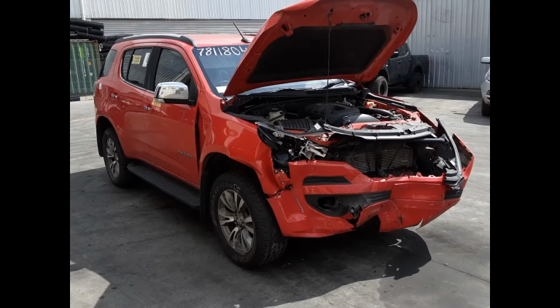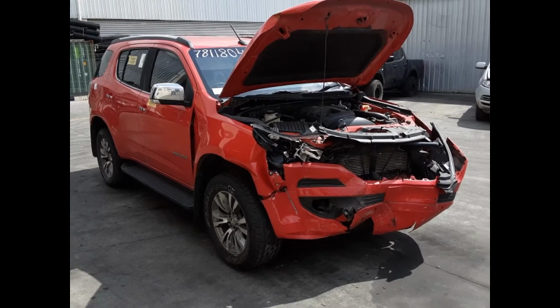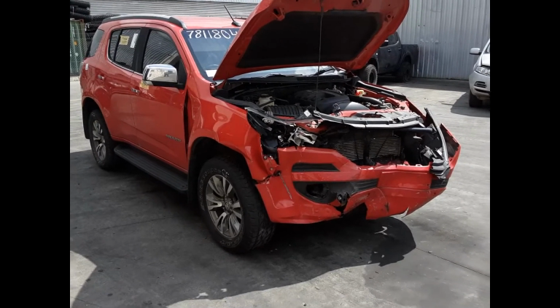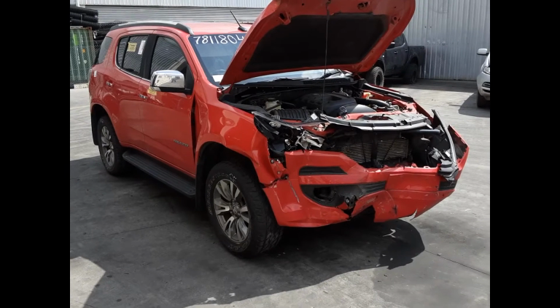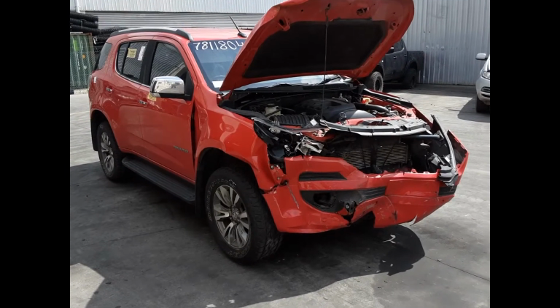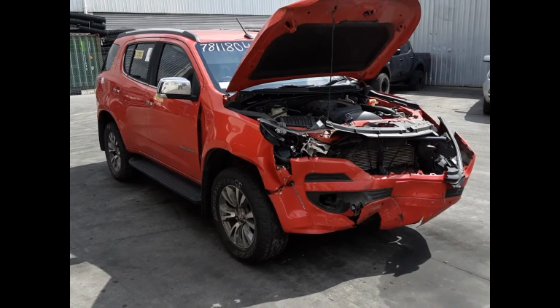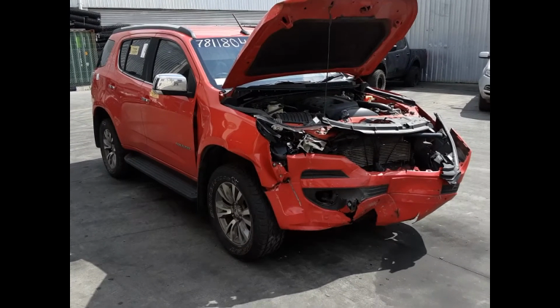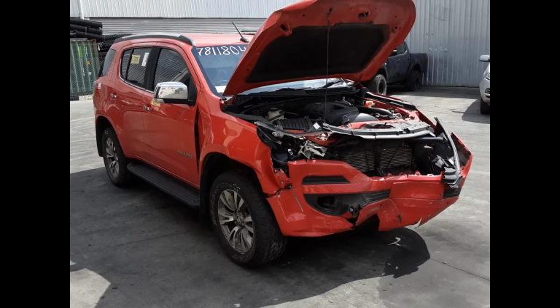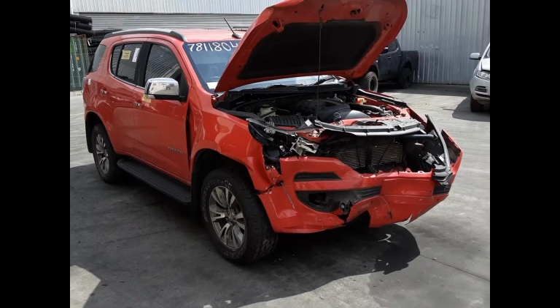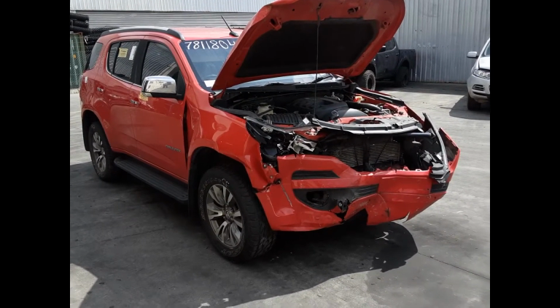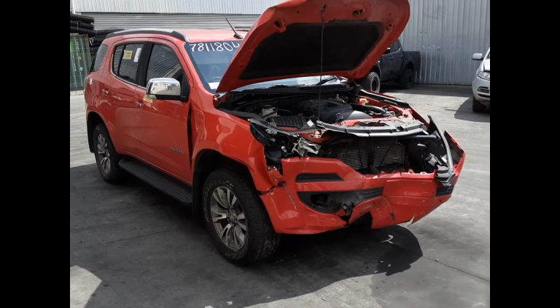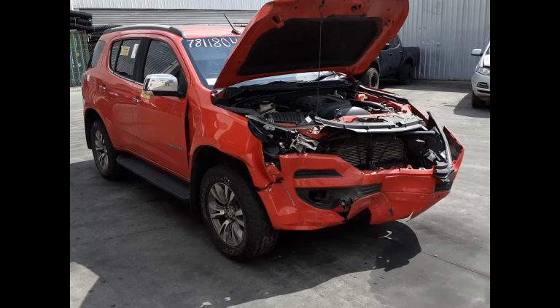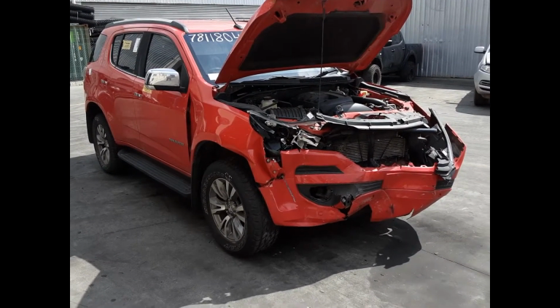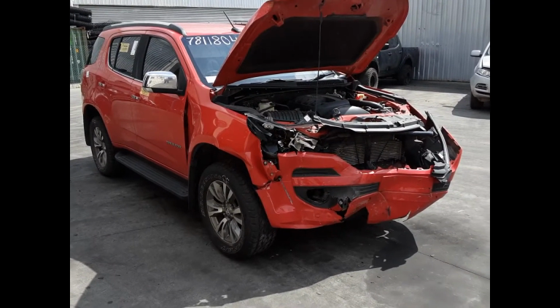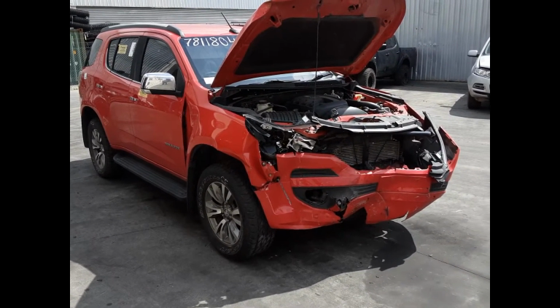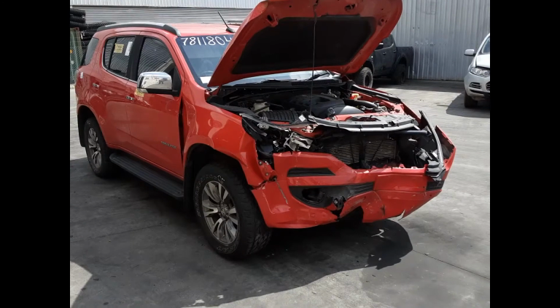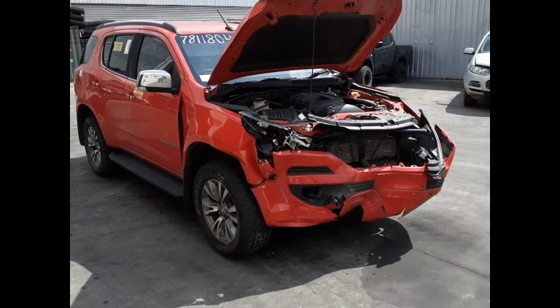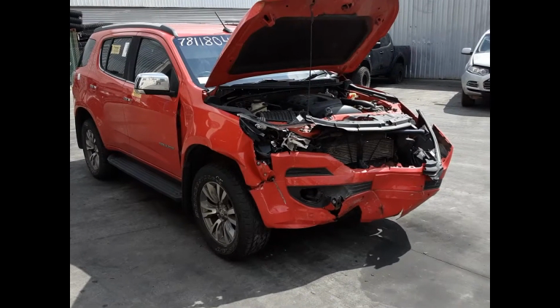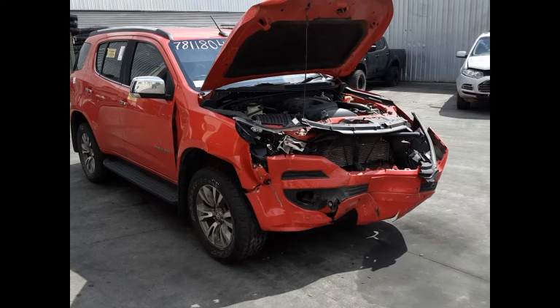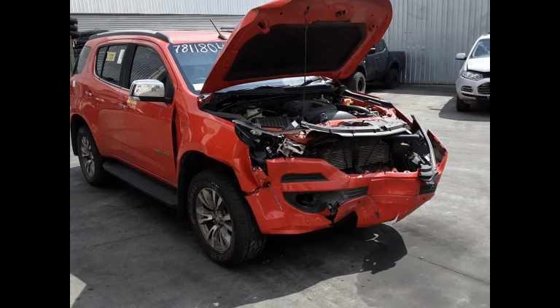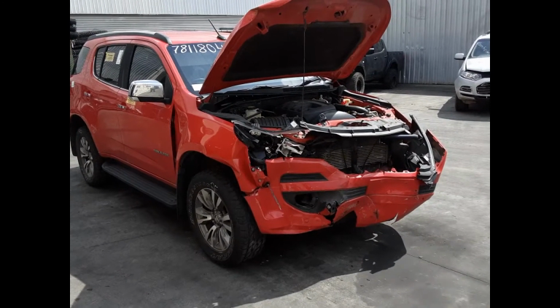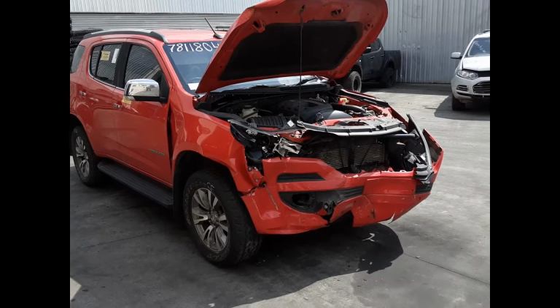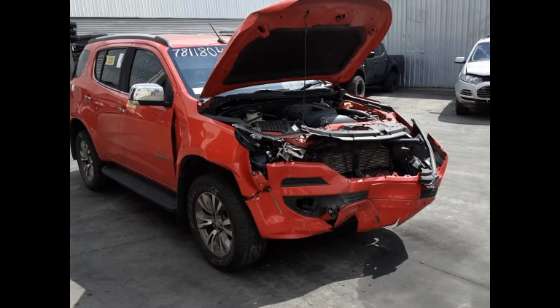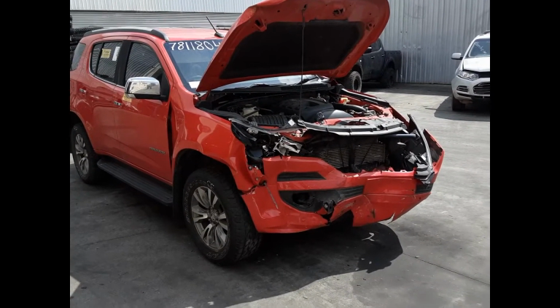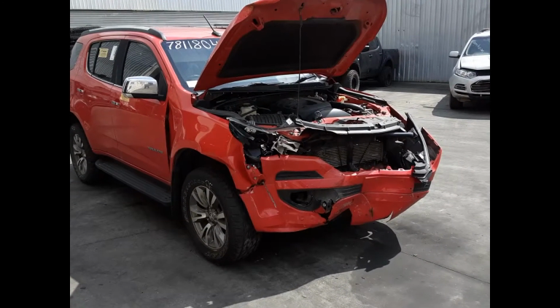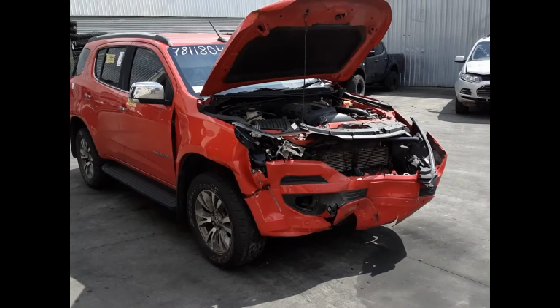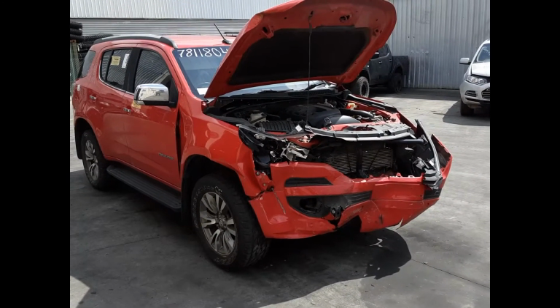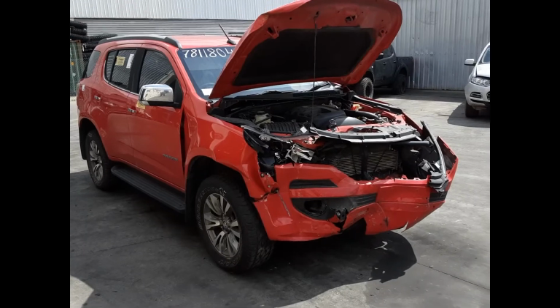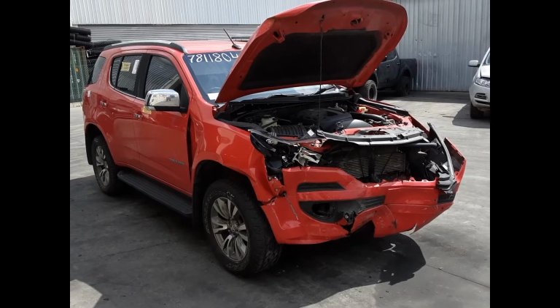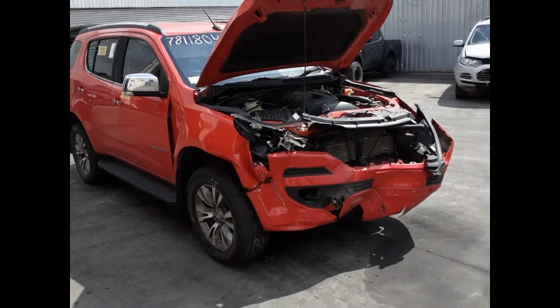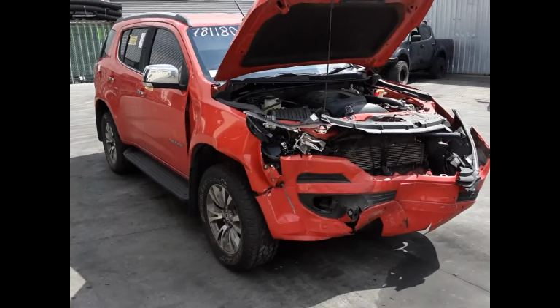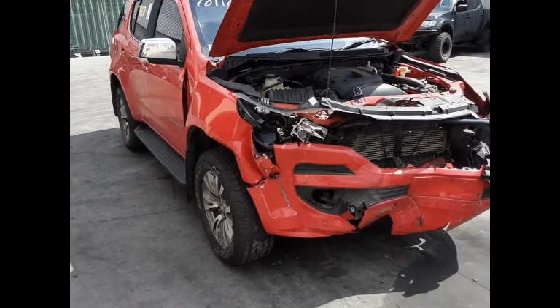Hi, this is Chris from Total Parts Plus and today we have a 2017 Holden Trailblazer LTZ, stock reference number 5181. The shape runs from the 7th month 2016 through to the 12th month 2020. It has a 2.8 litre four-cylinder turbo diesel engine backed by an automatic four-wheel drive transmission.